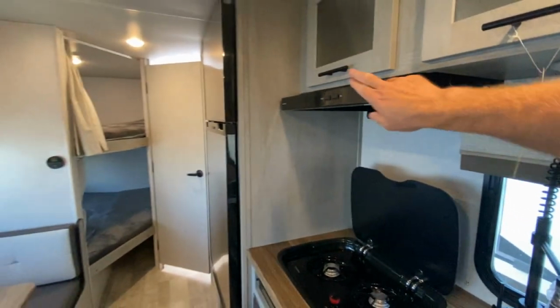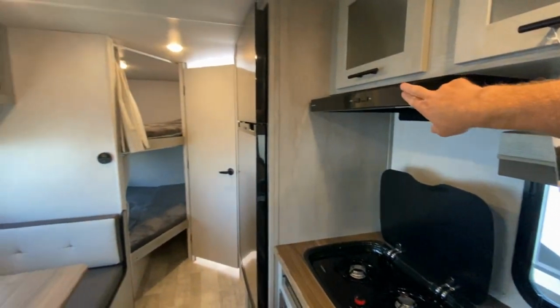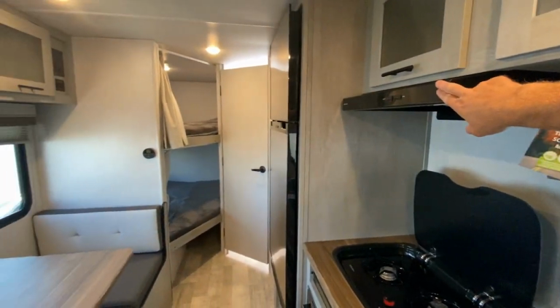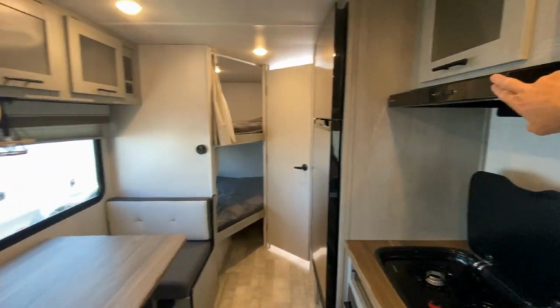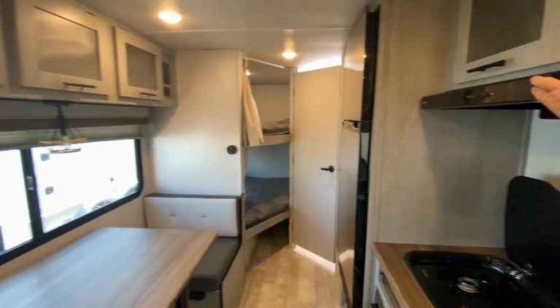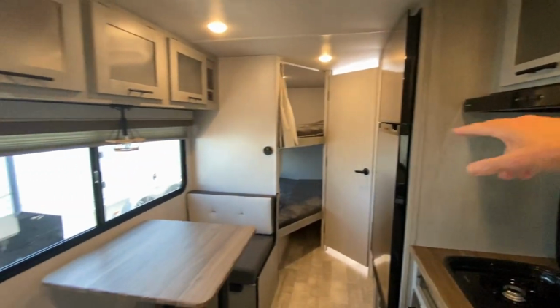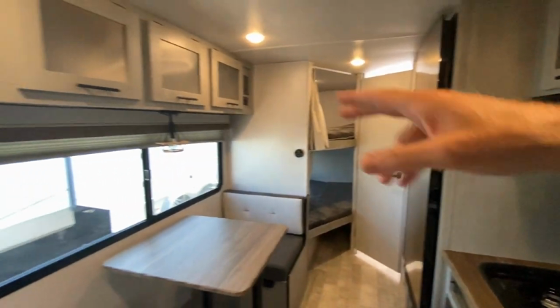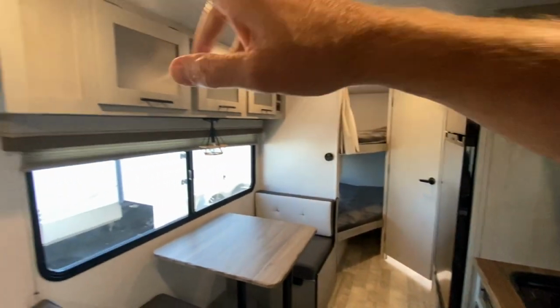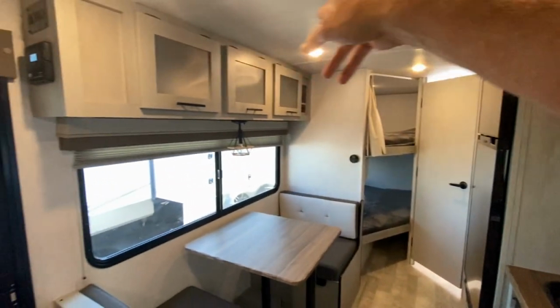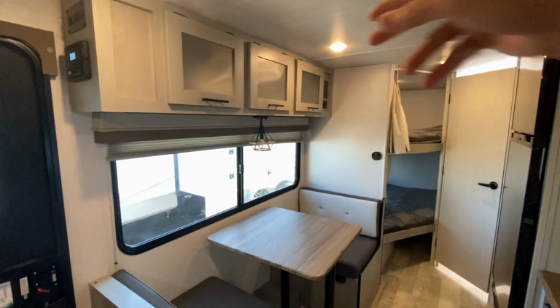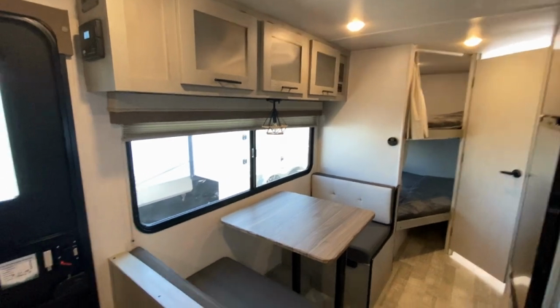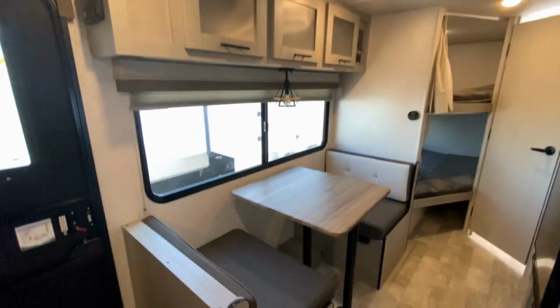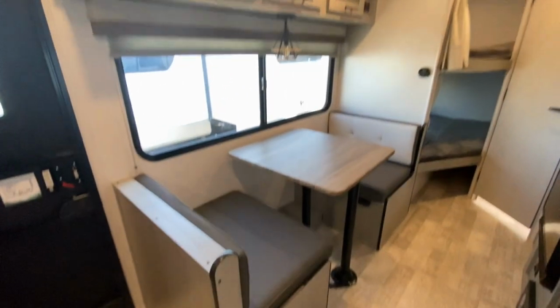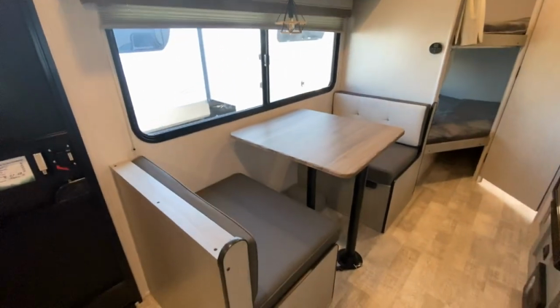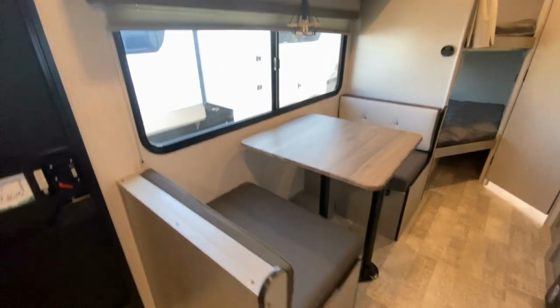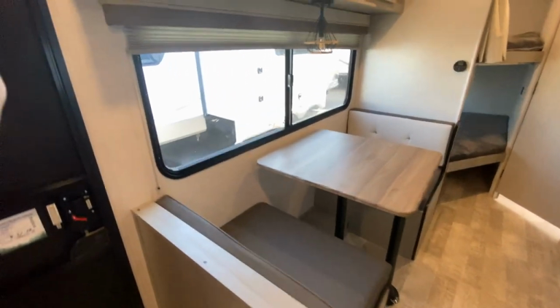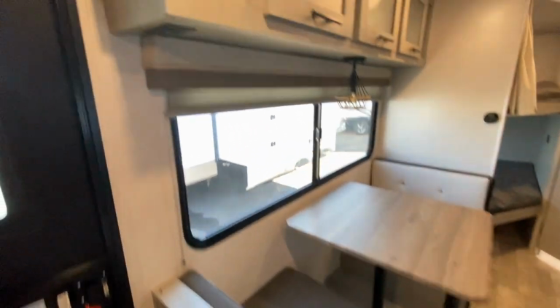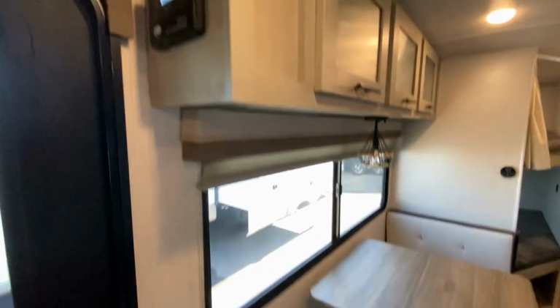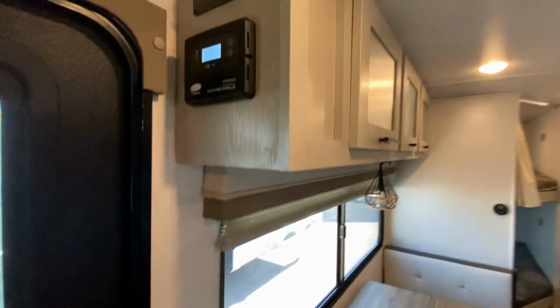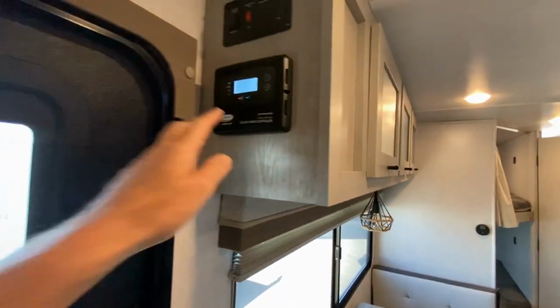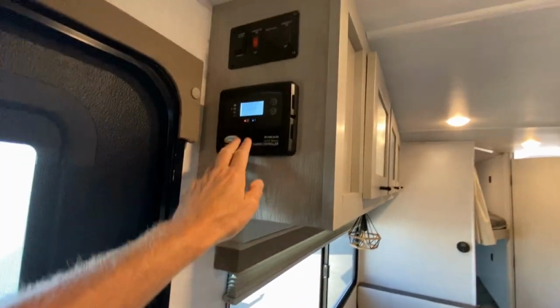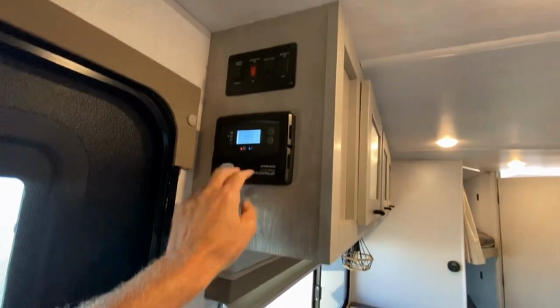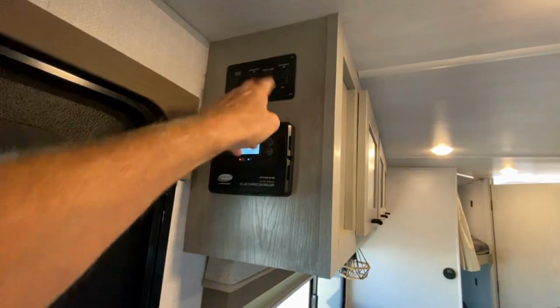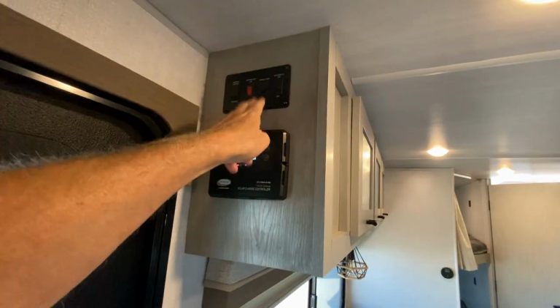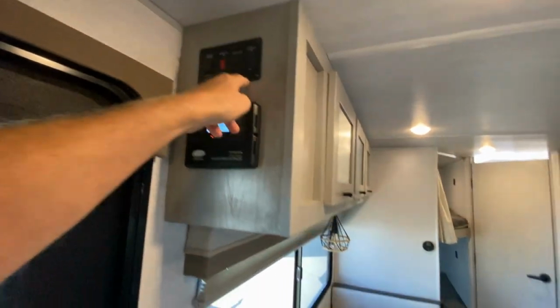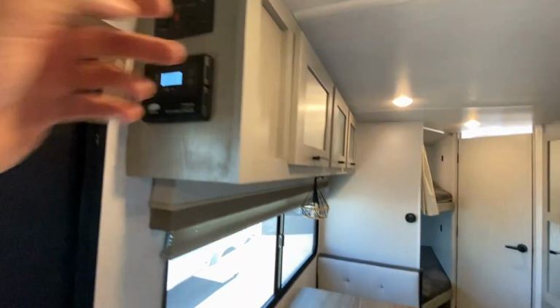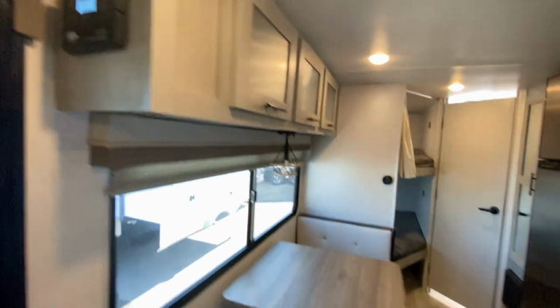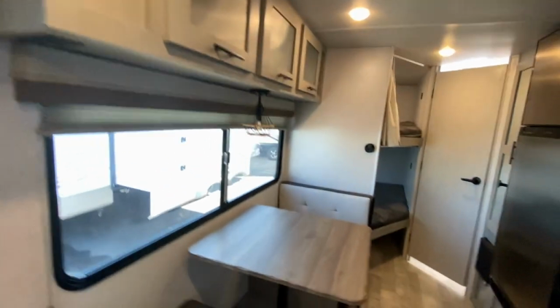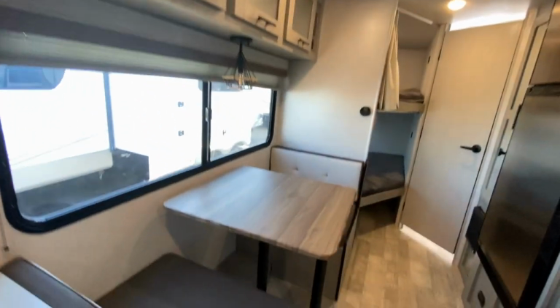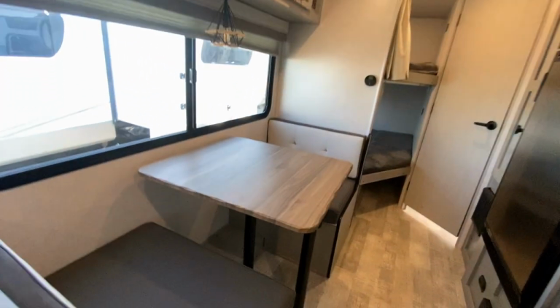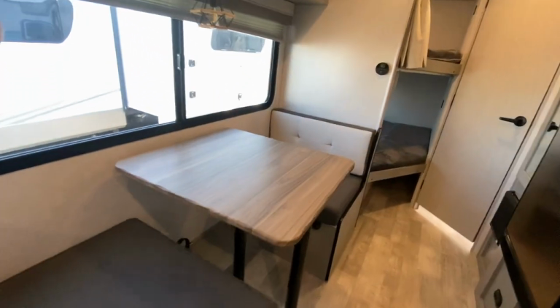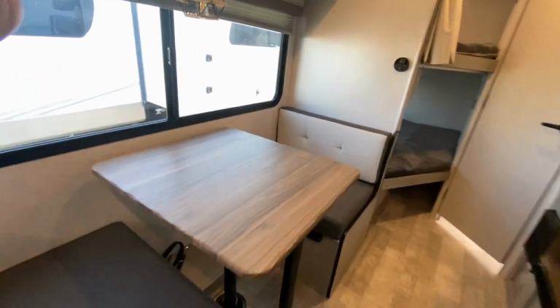Exhaust fan, LED lighting. We have three cabinets above the dining area. Your solar as well as your power connect.